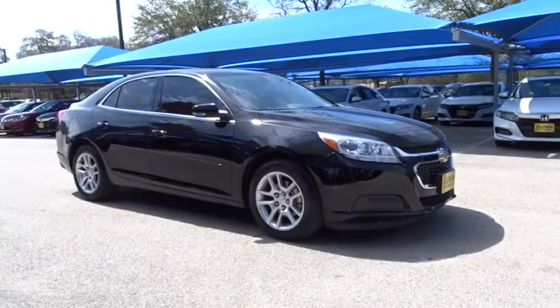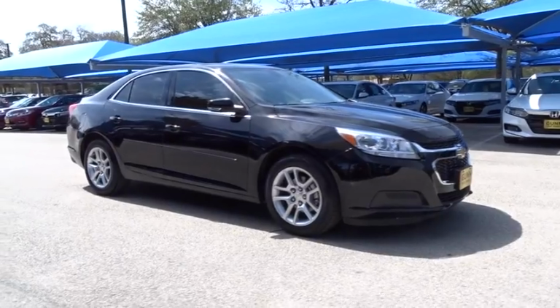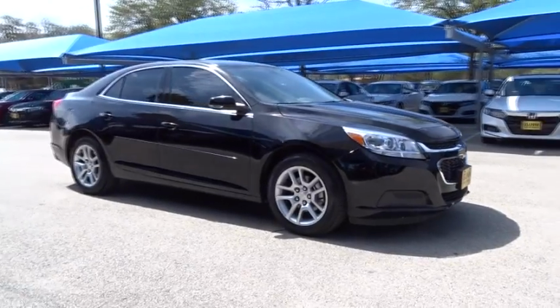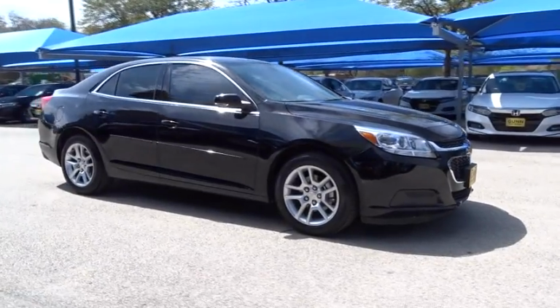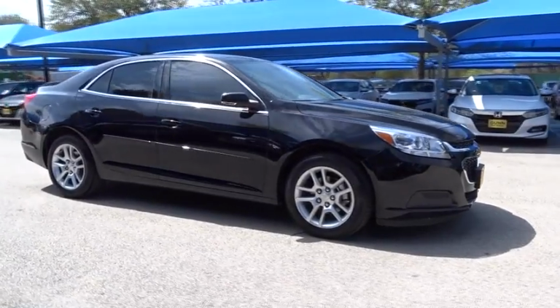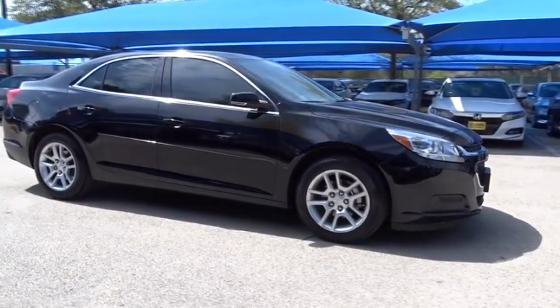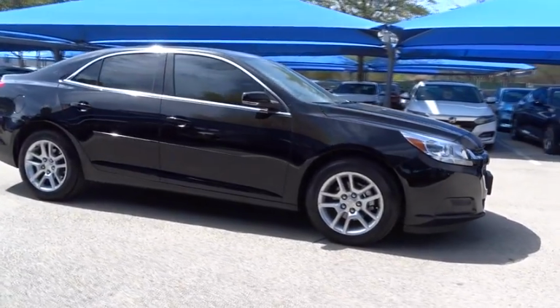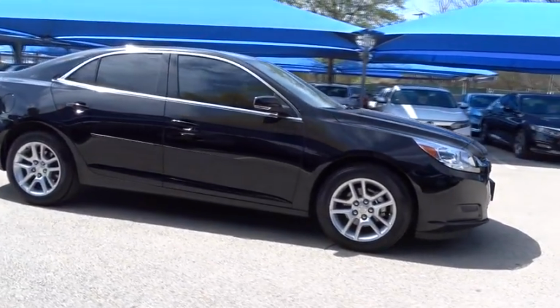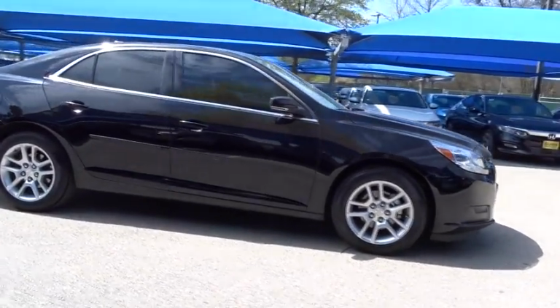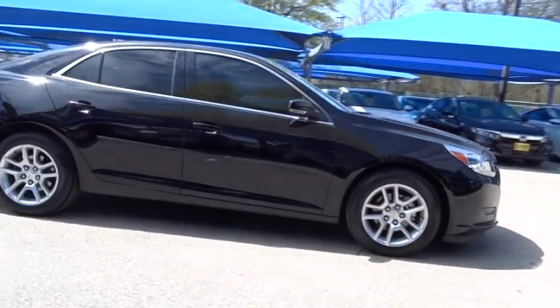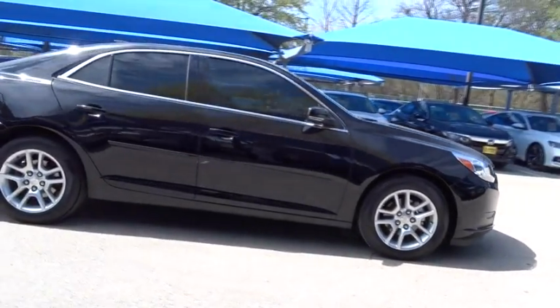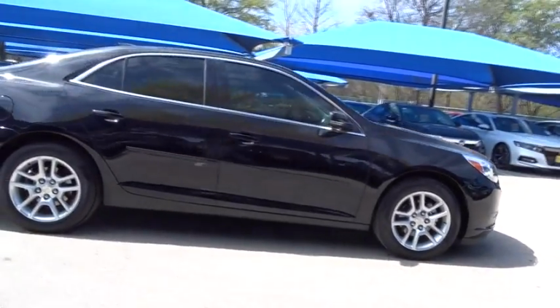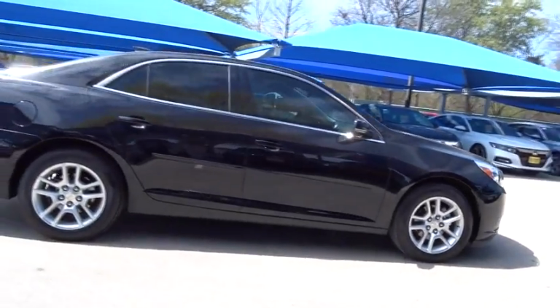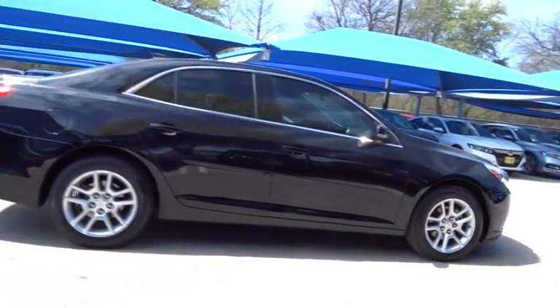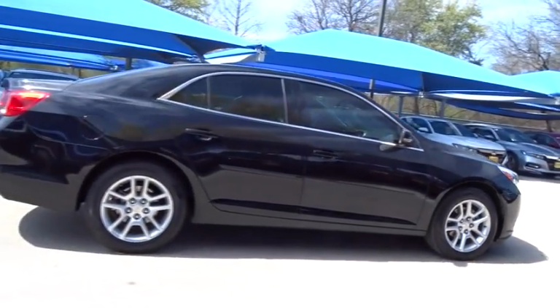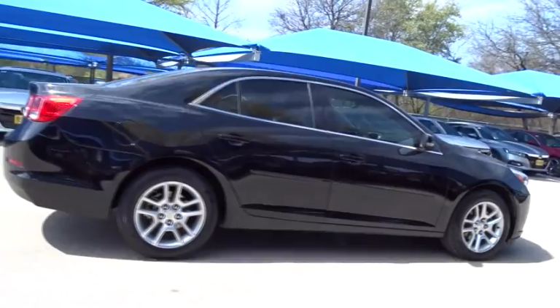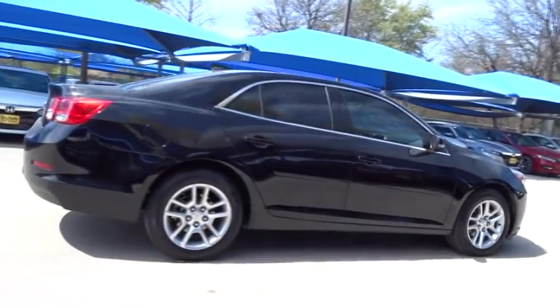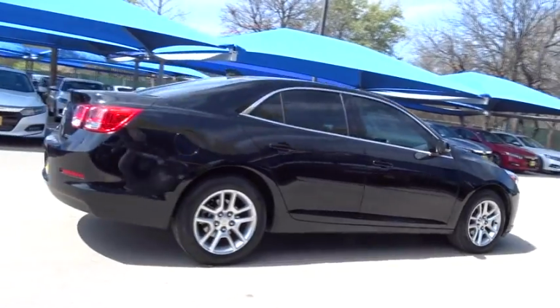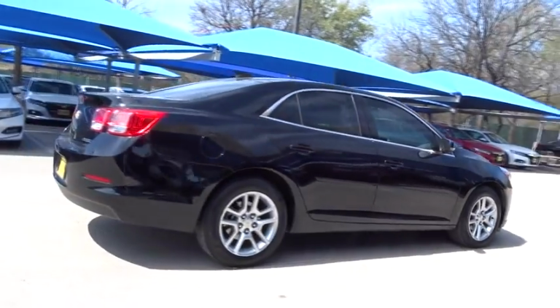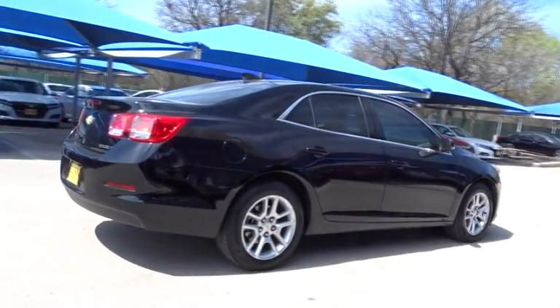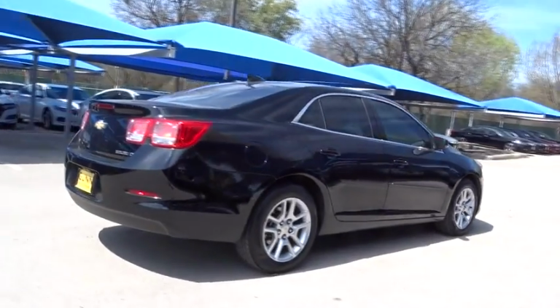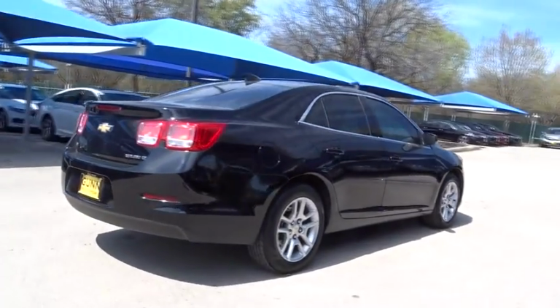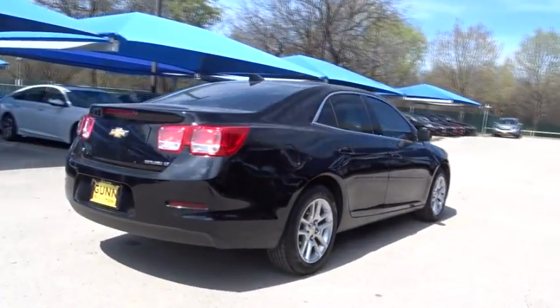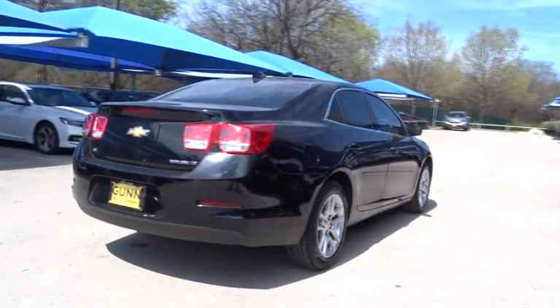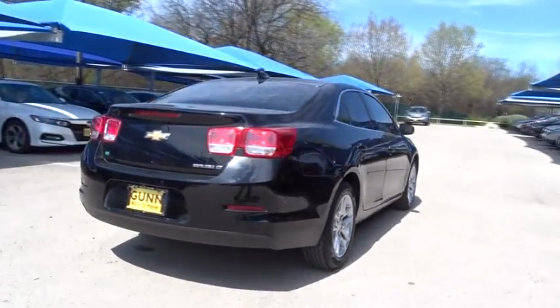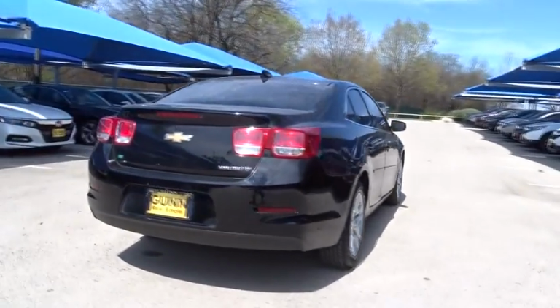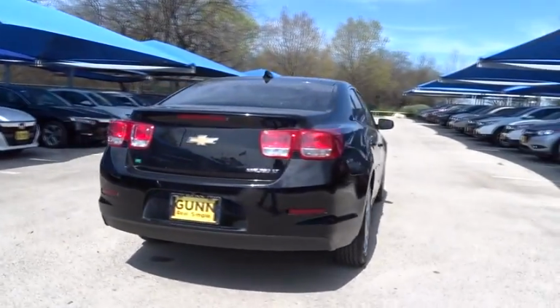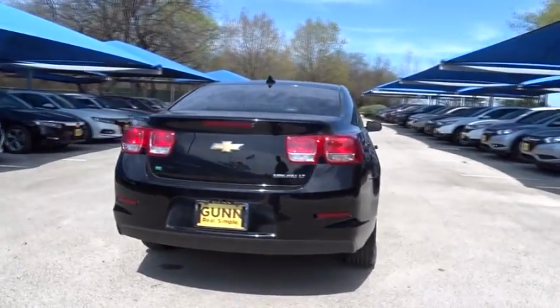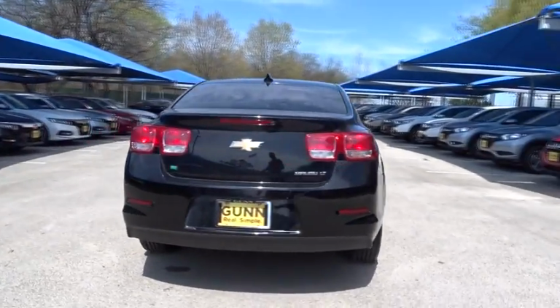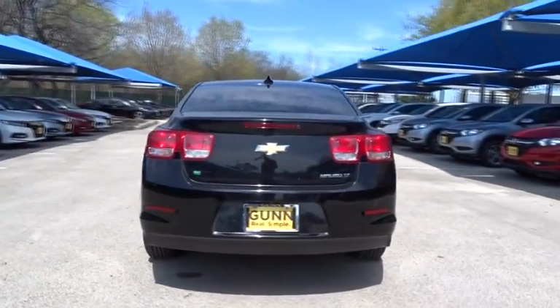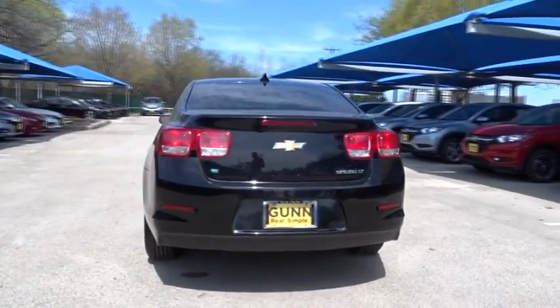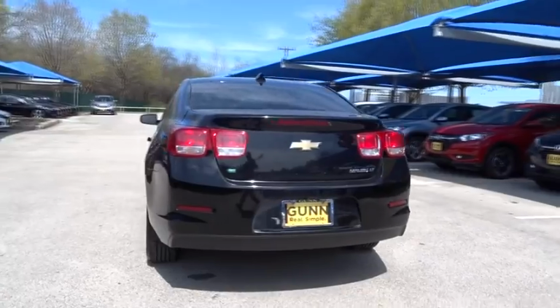The 2016 Chevrolet Malibu, a combination of performance and fuel economy. The Malibu is a great commuting car. This vehicle has less than 25,000 miles.